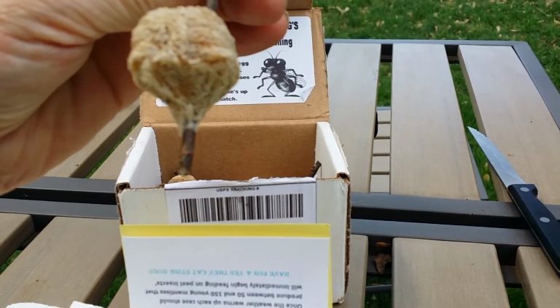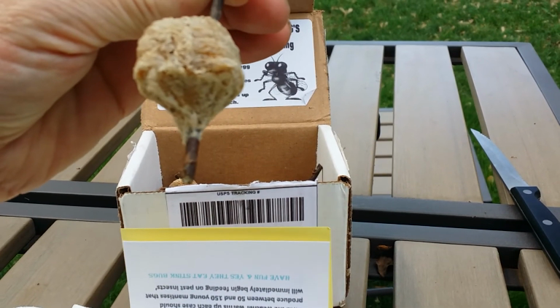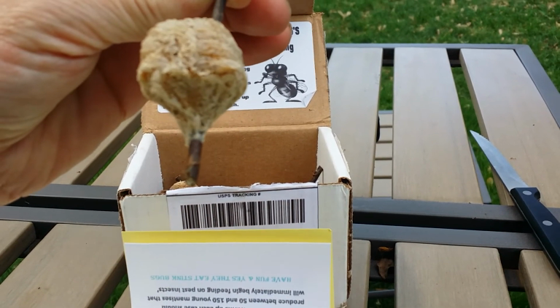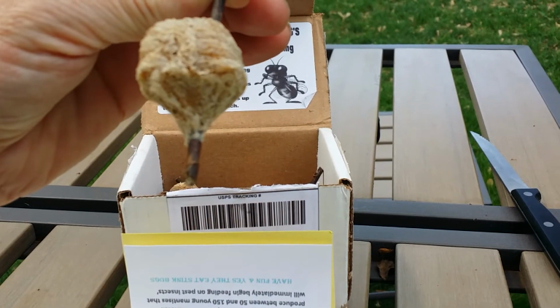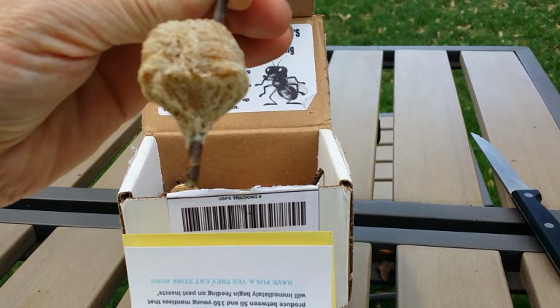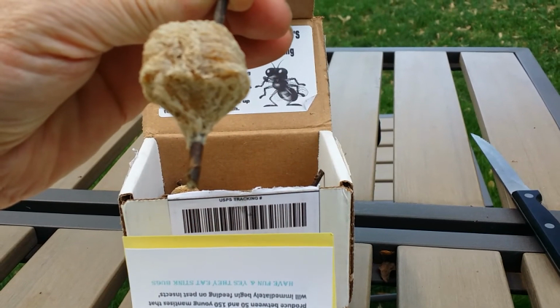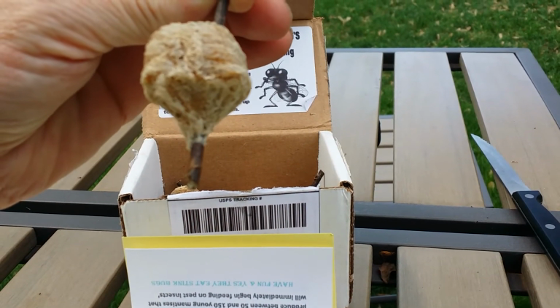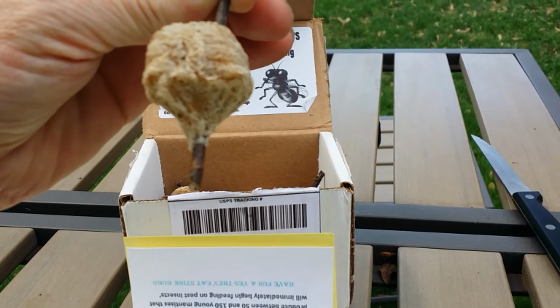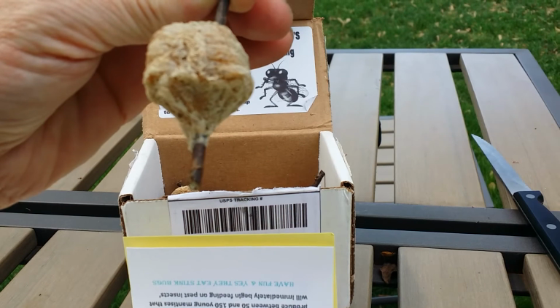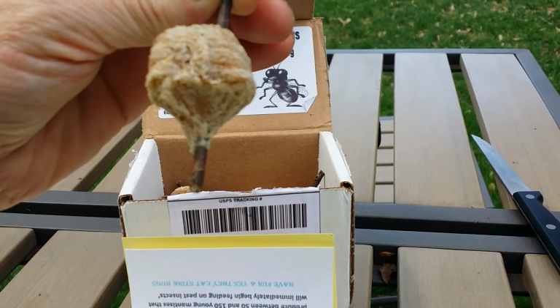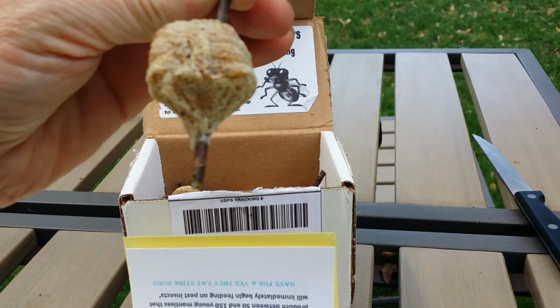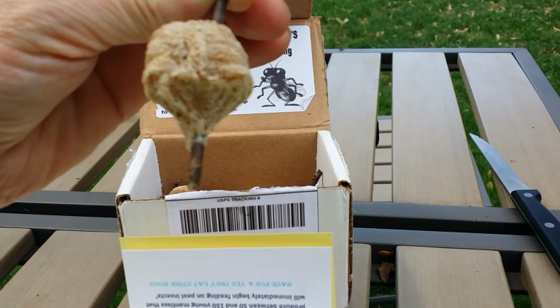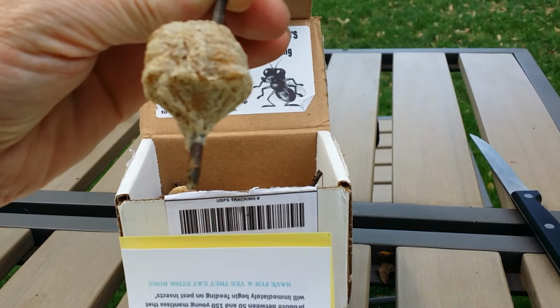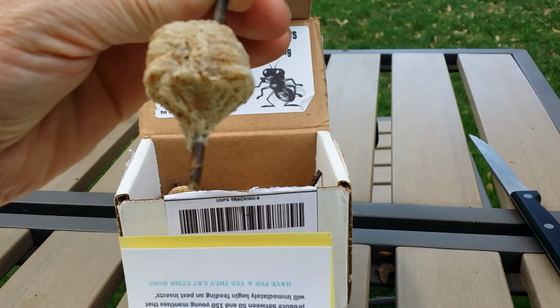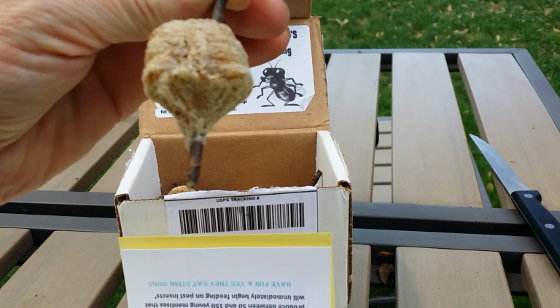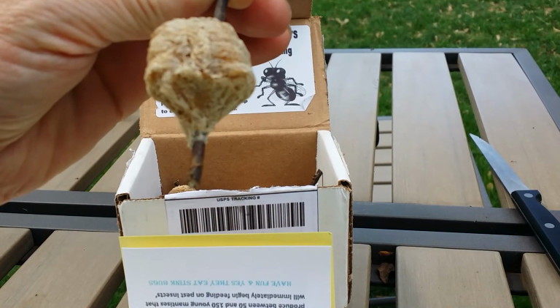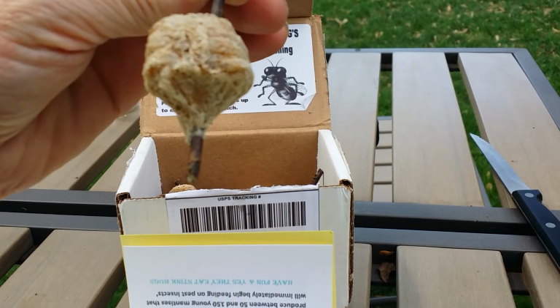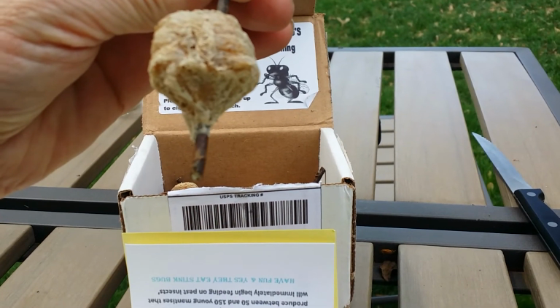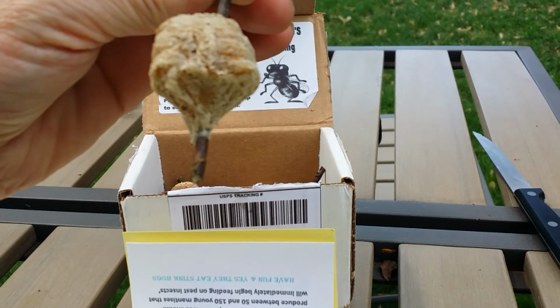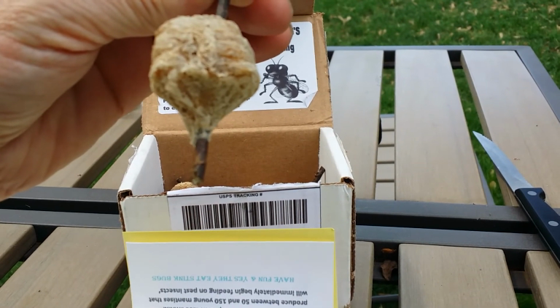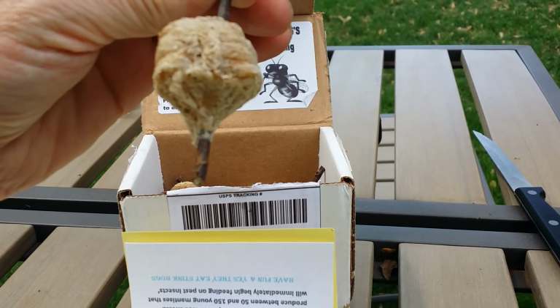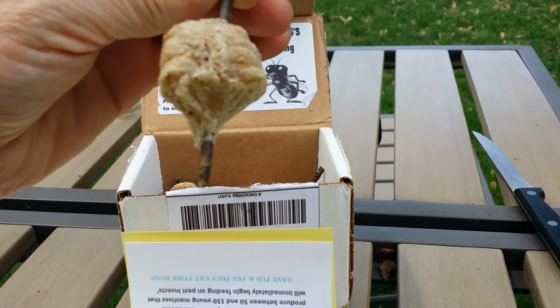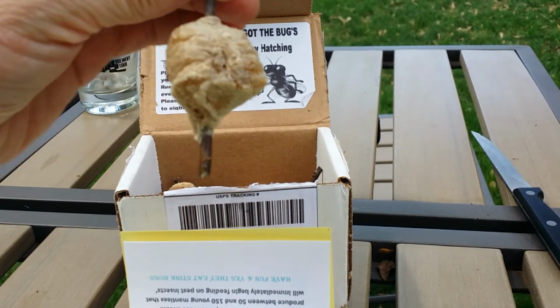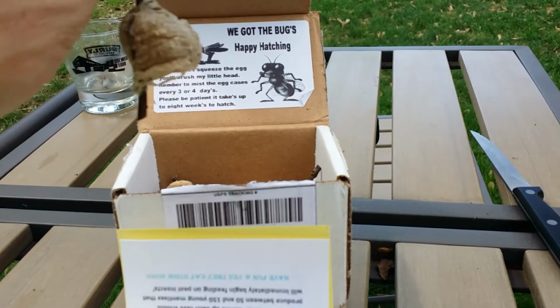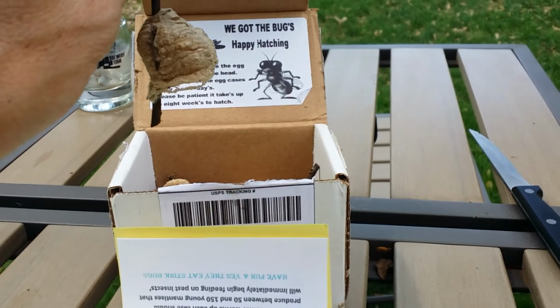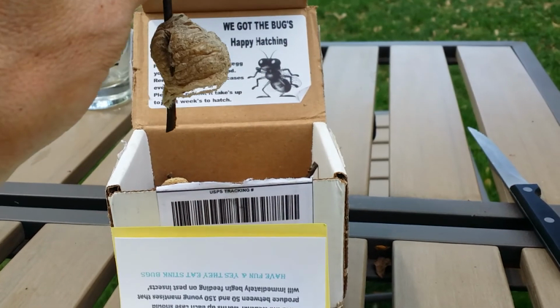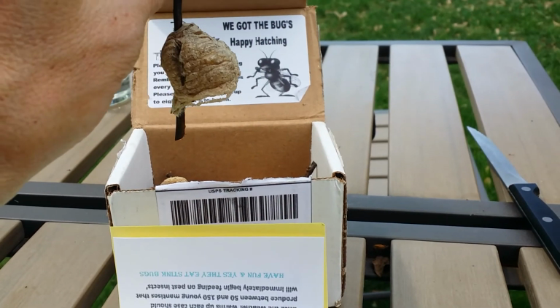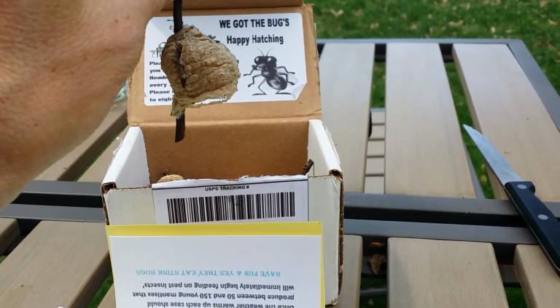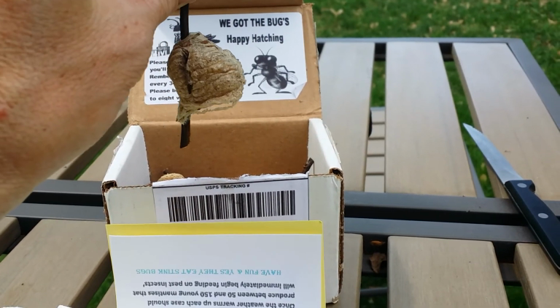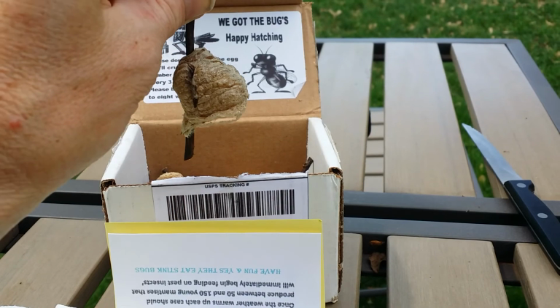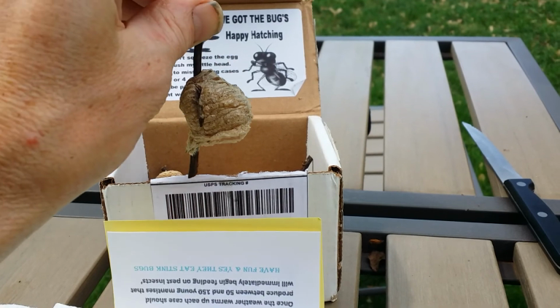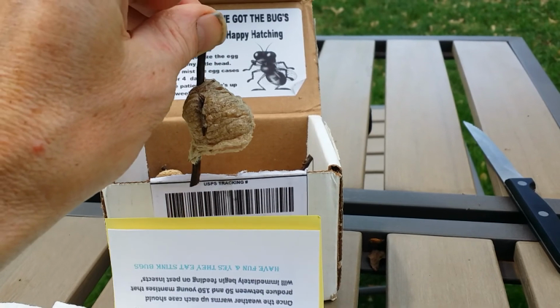I can't wait — hopefully within about a week or so I can have a video with these hatching. Take care, make it a great day!